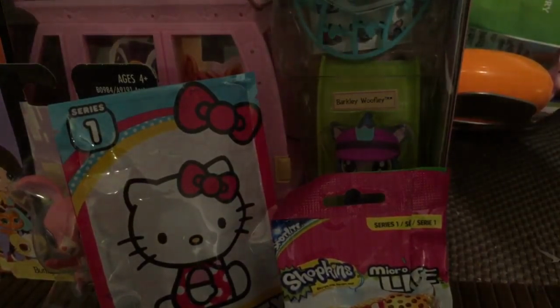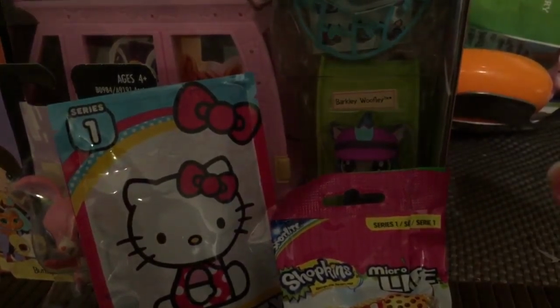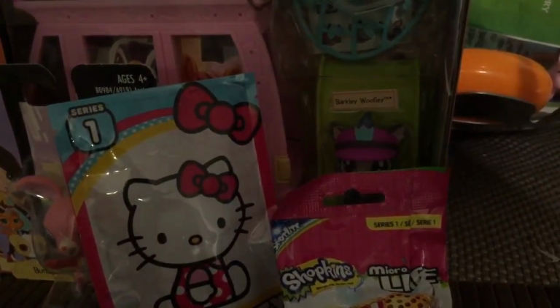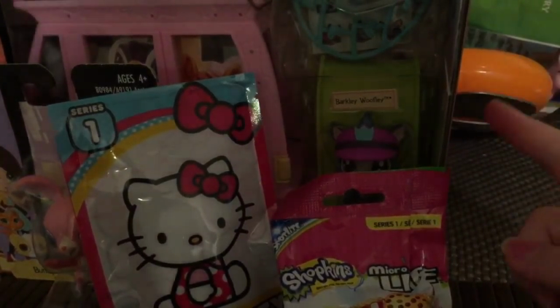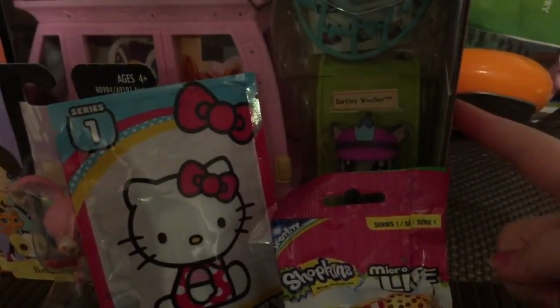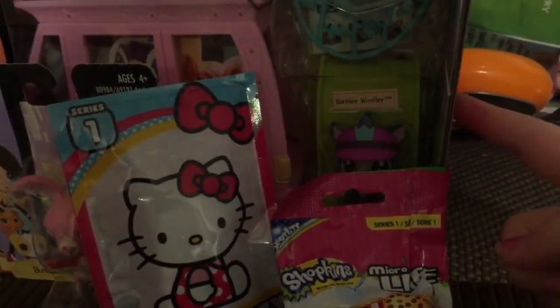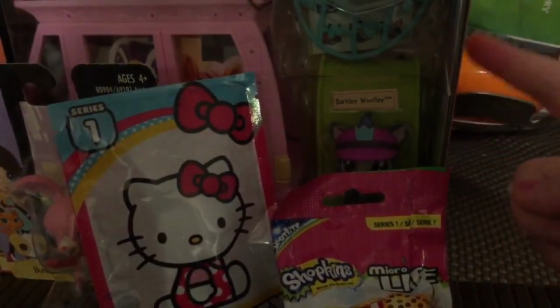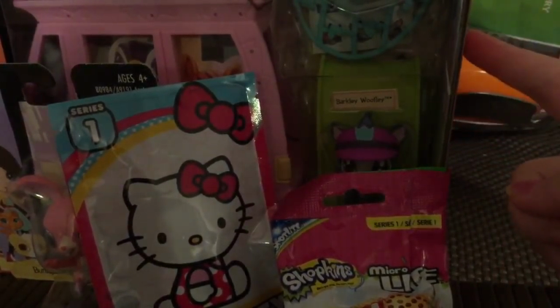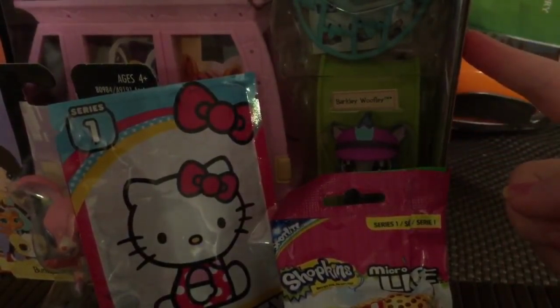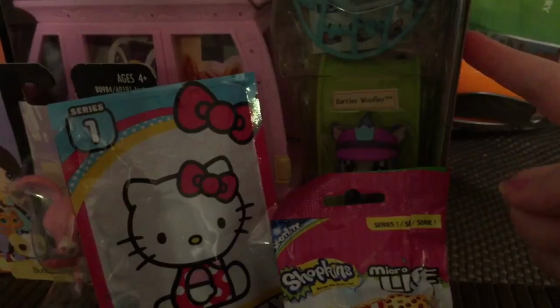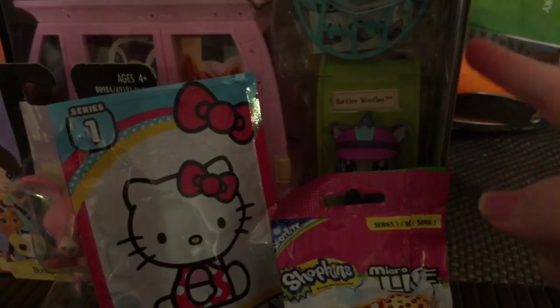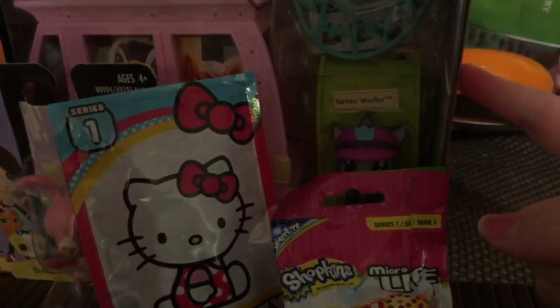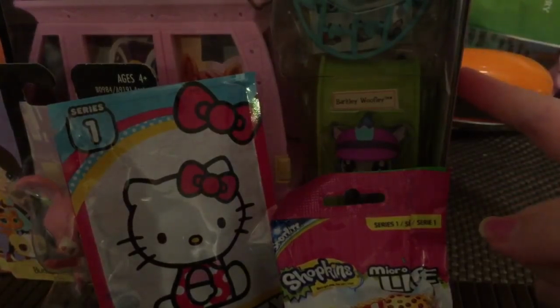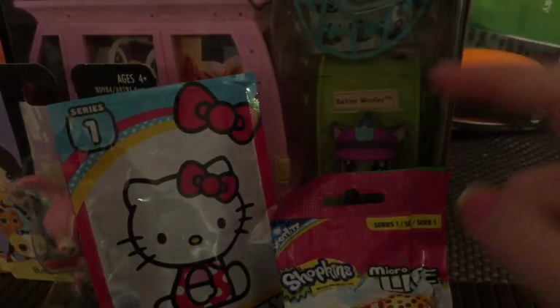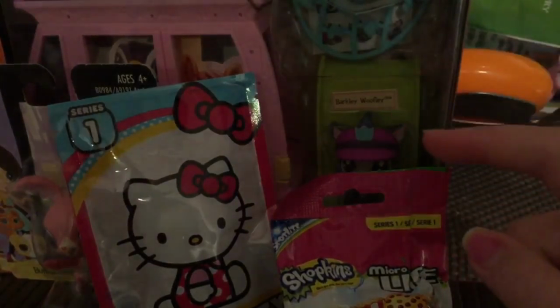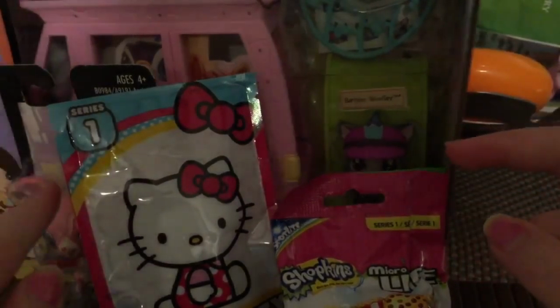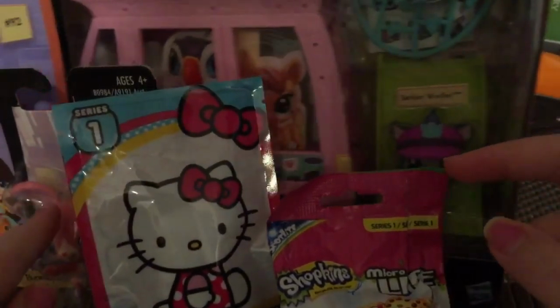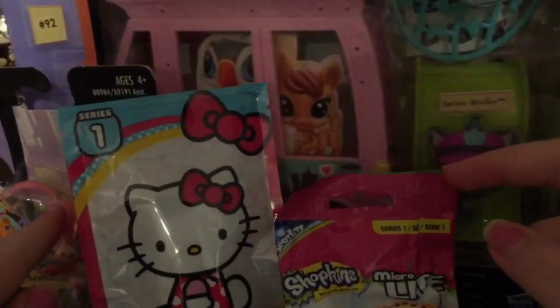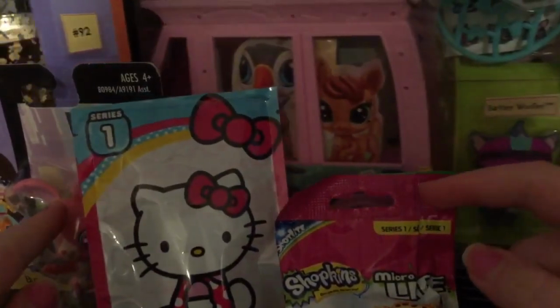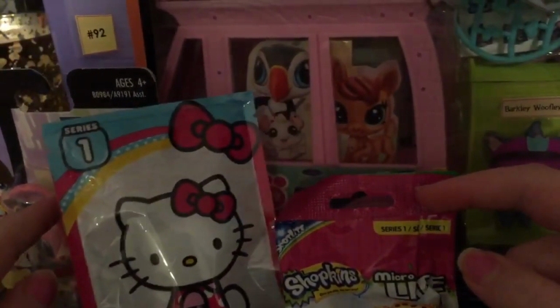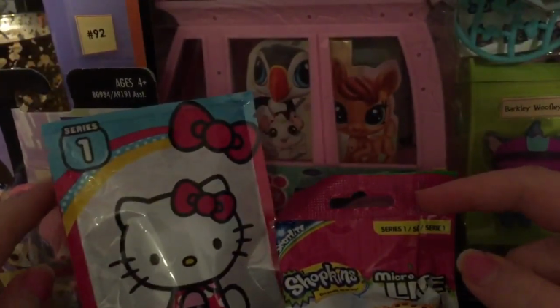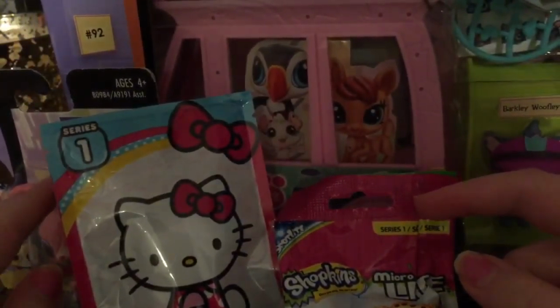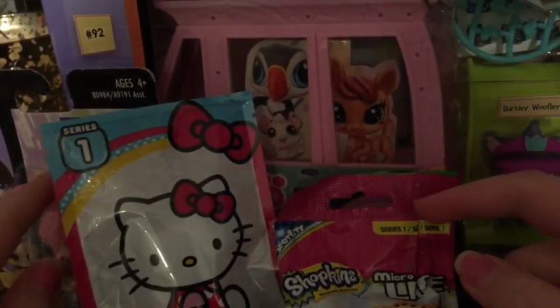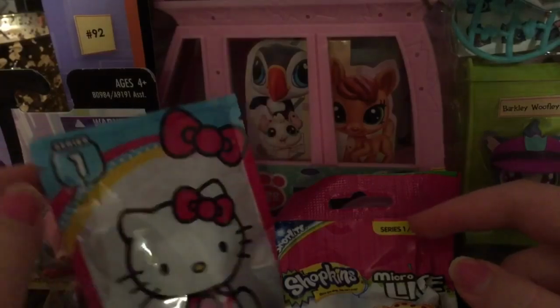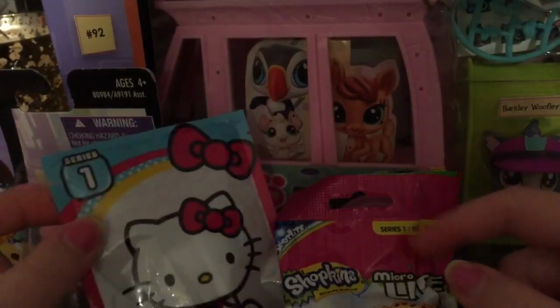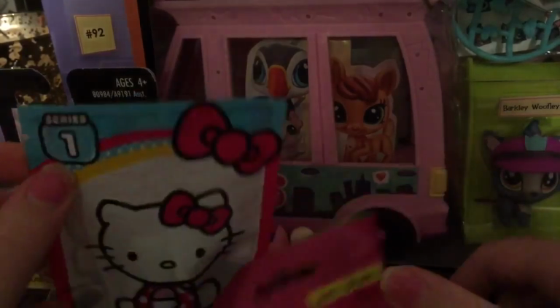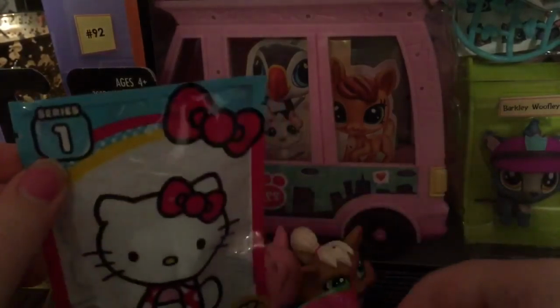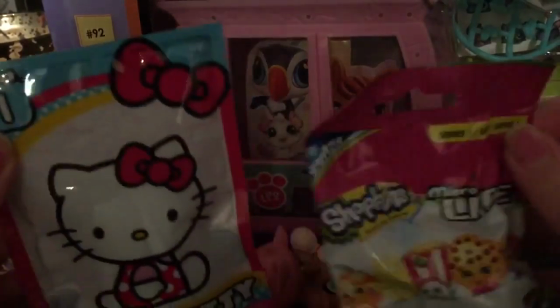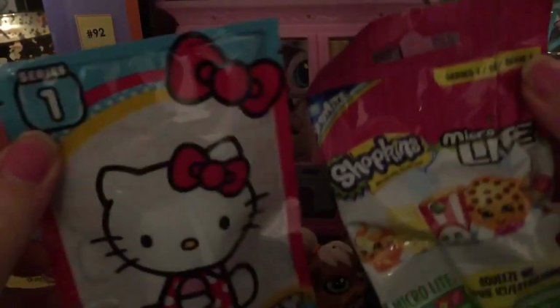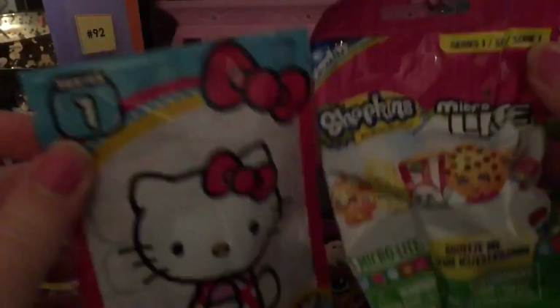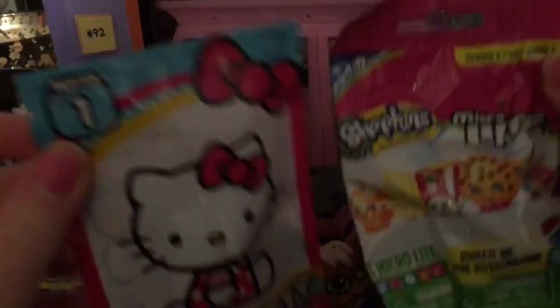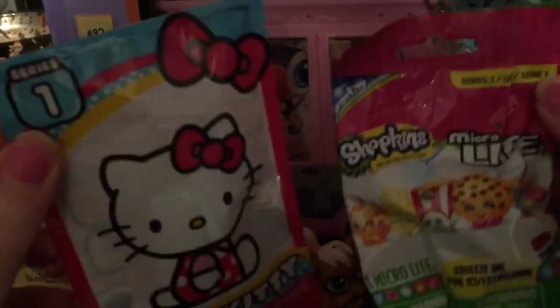Anyway, I have a little pet shop bus, a little Shopkins bunny, and two different blind bags.